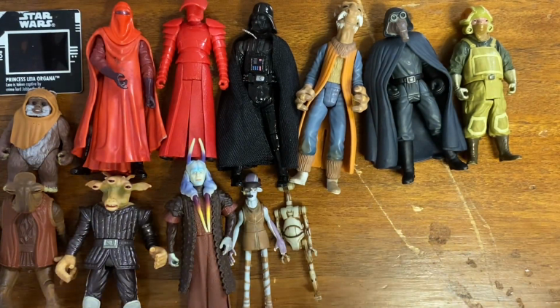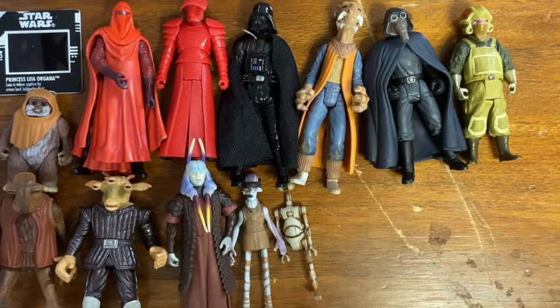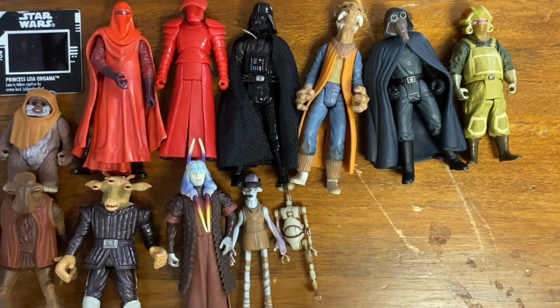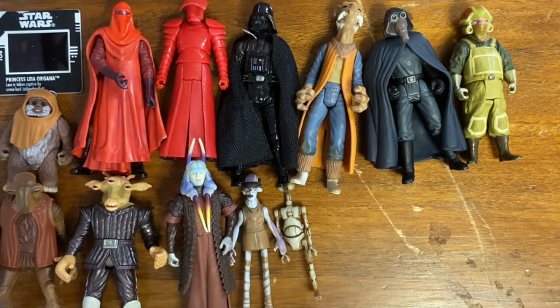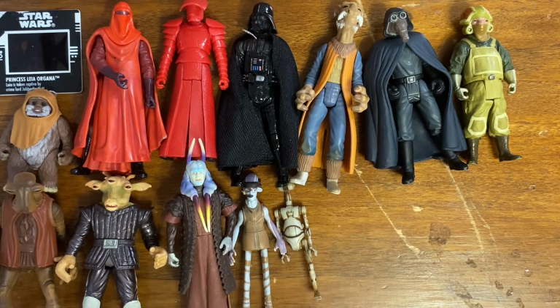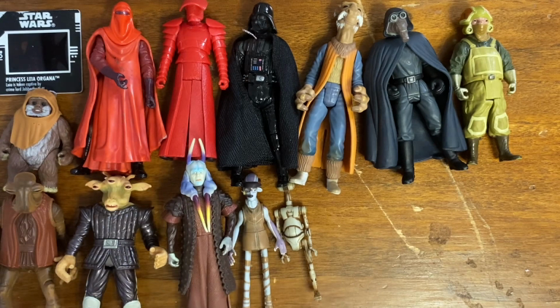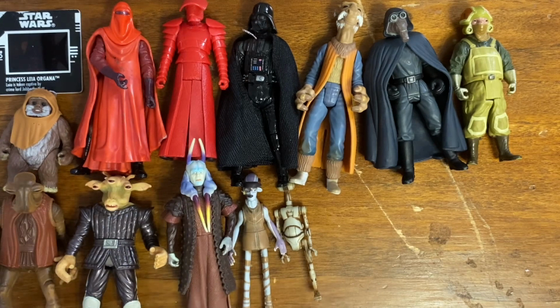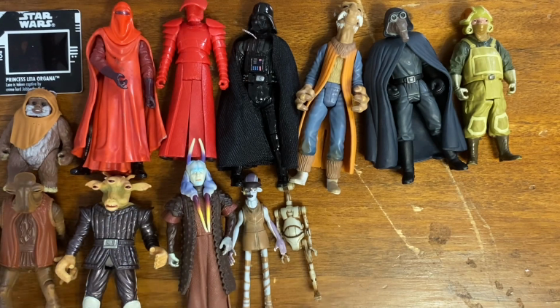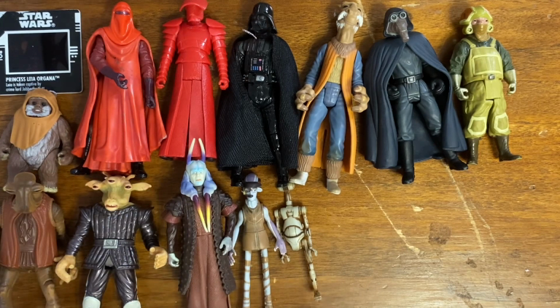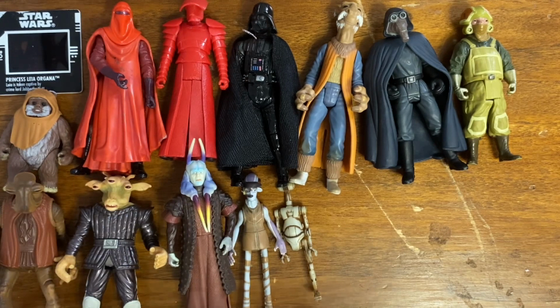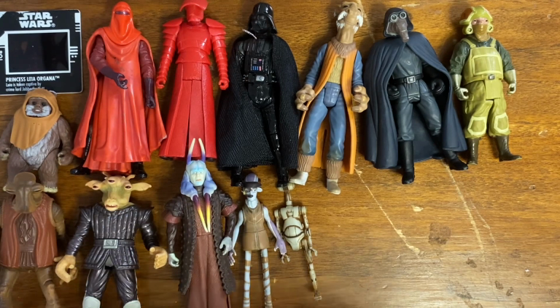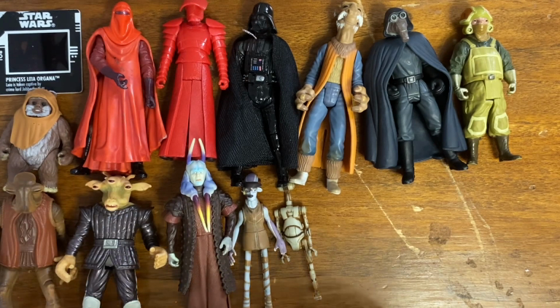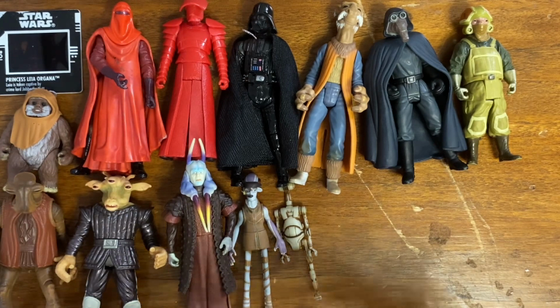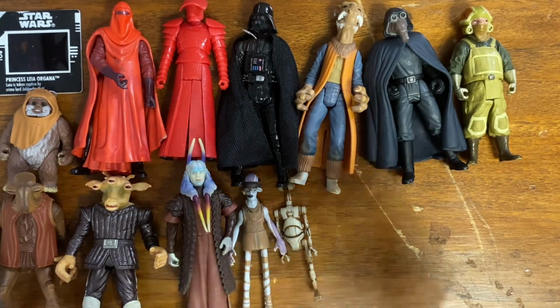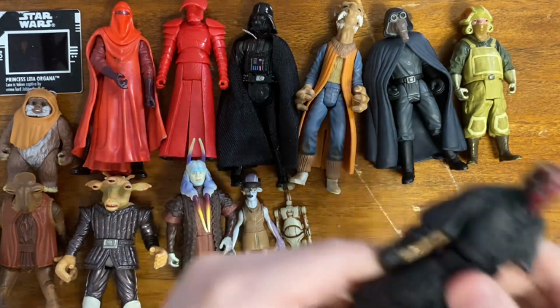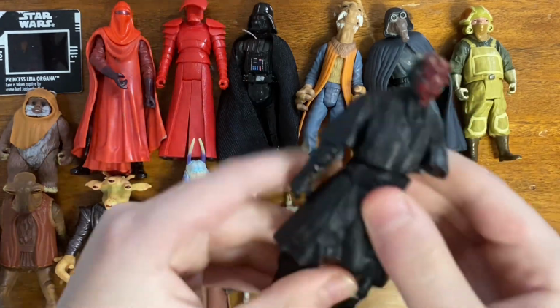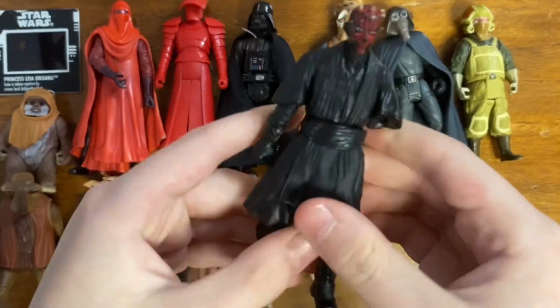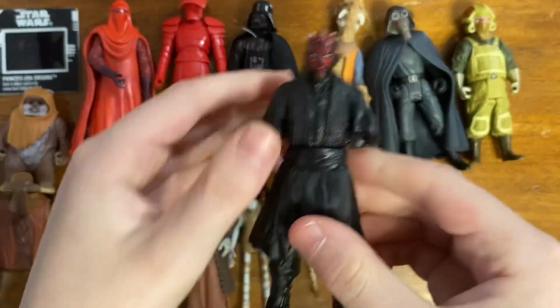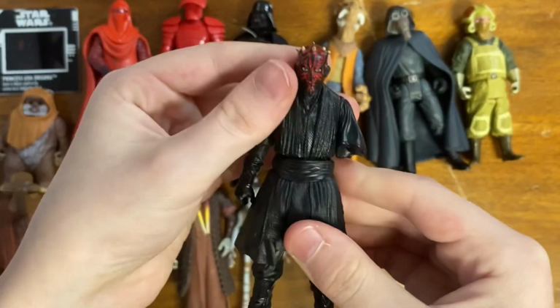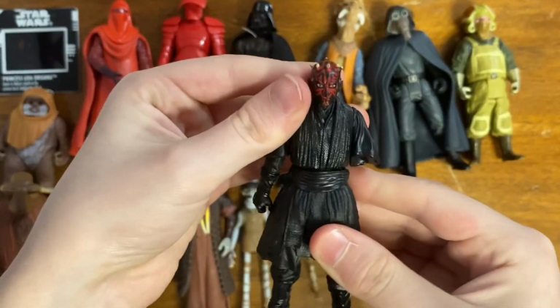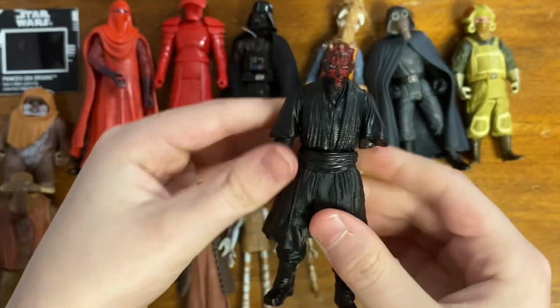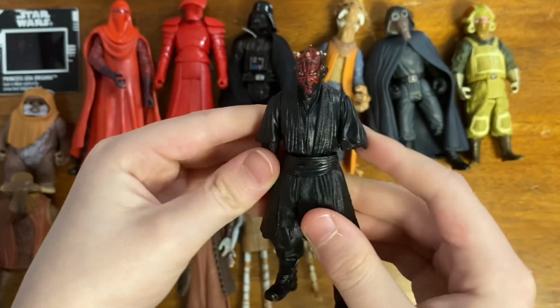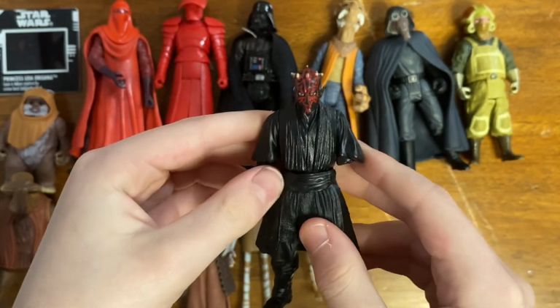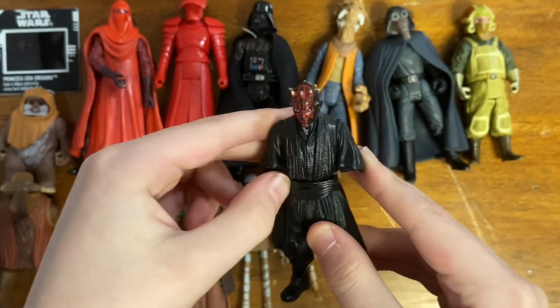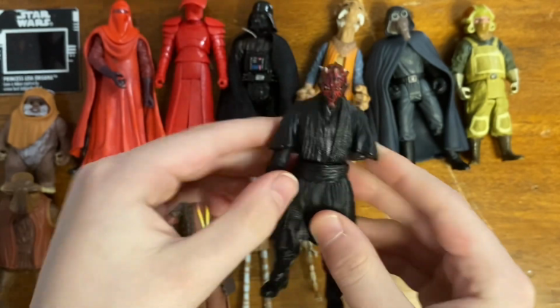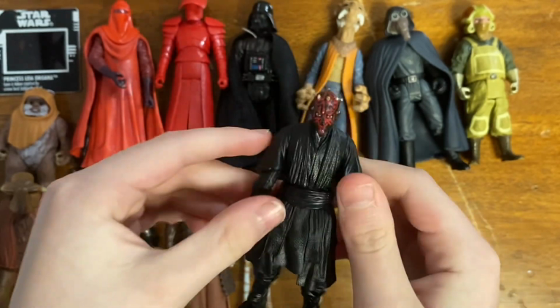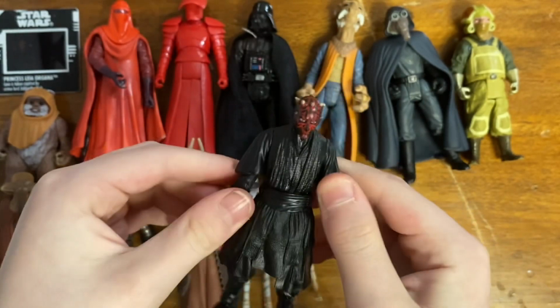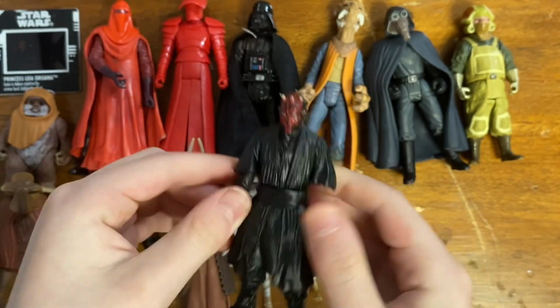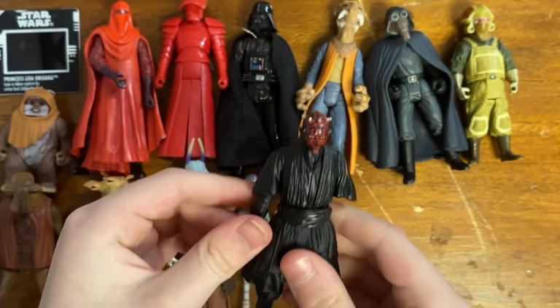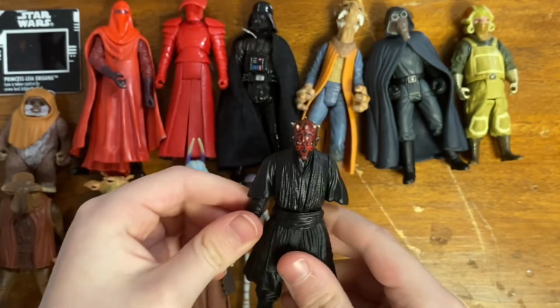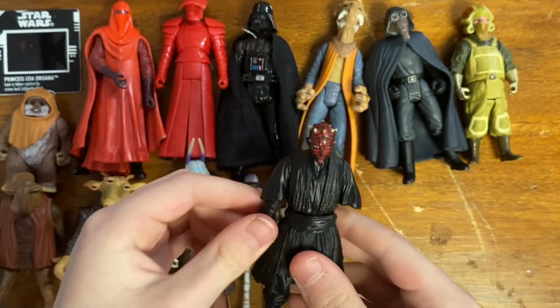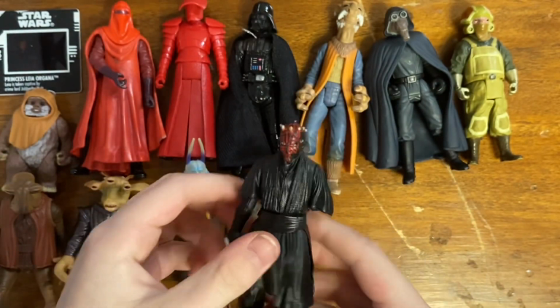On the broken side of things, he also got me a Darth Maul without an arm — apparently the arm is now in the garbage.